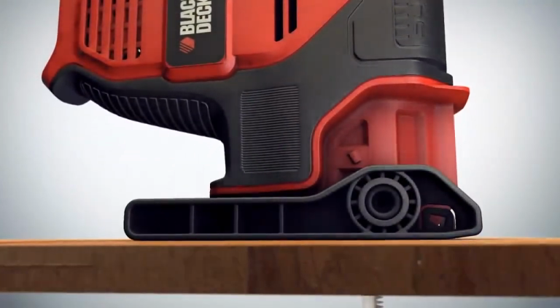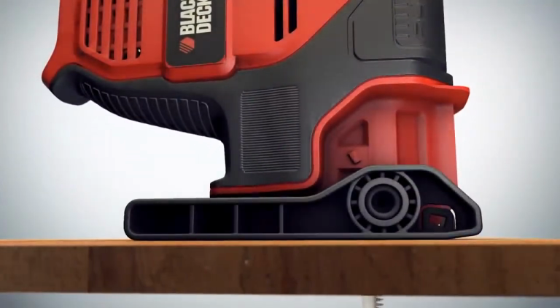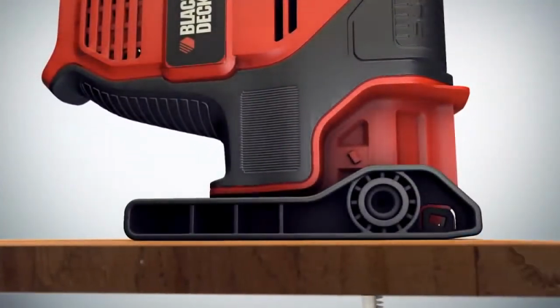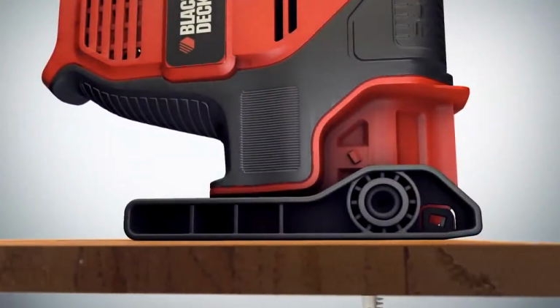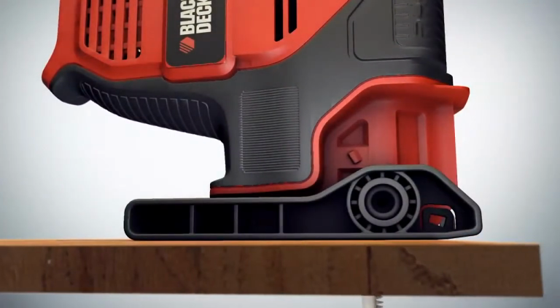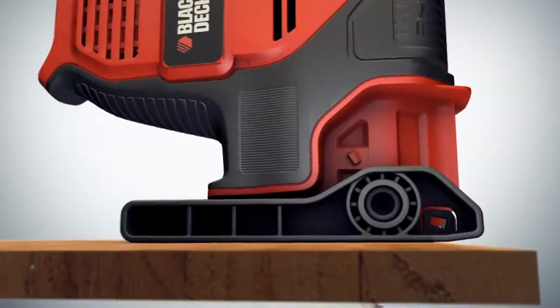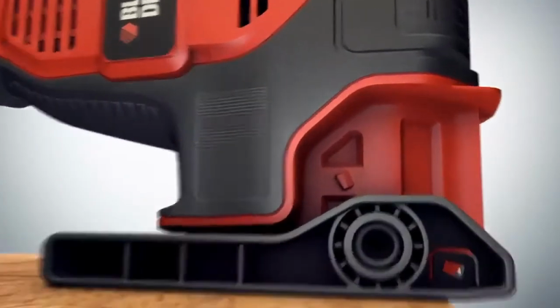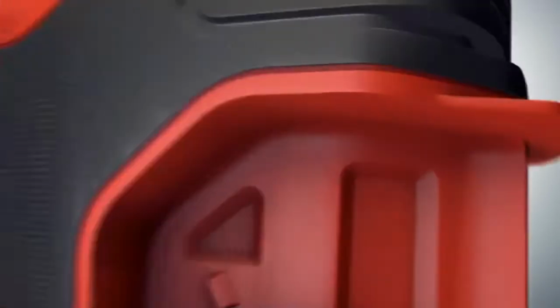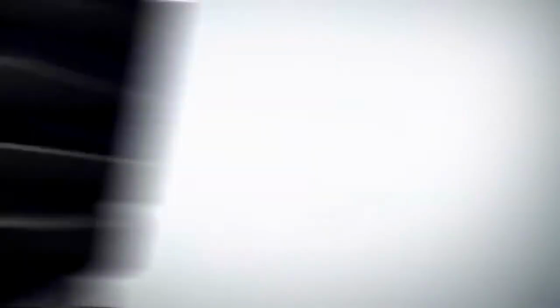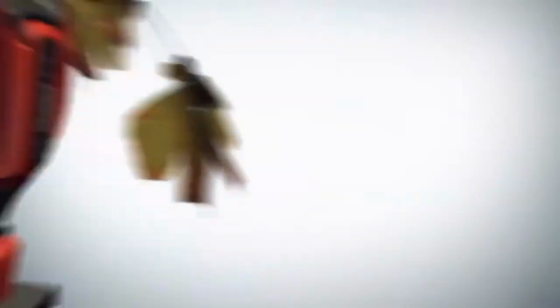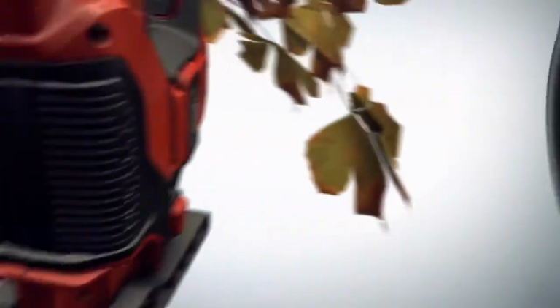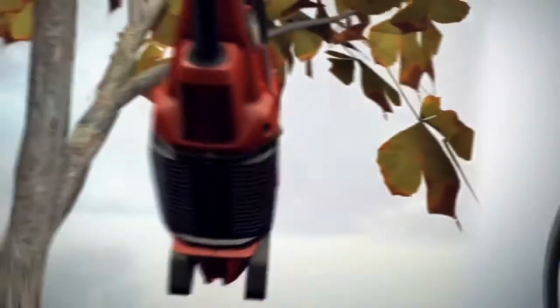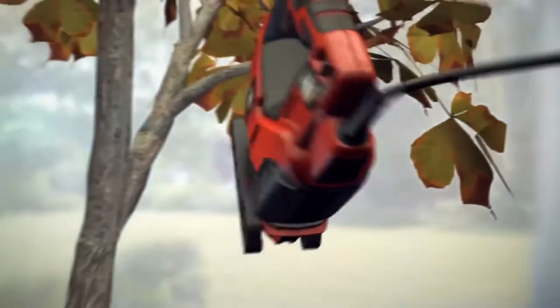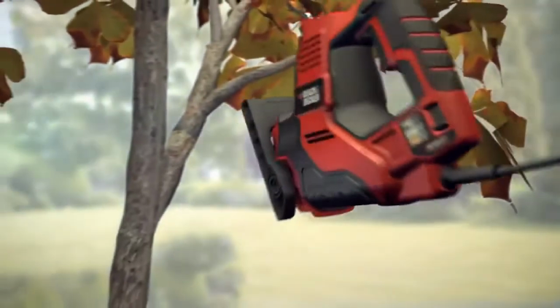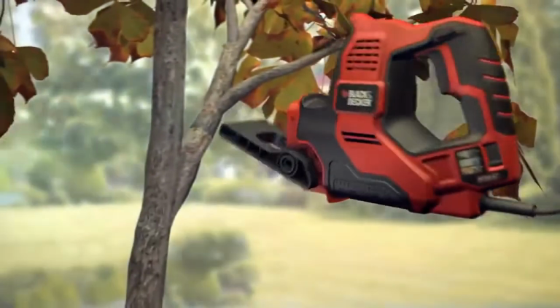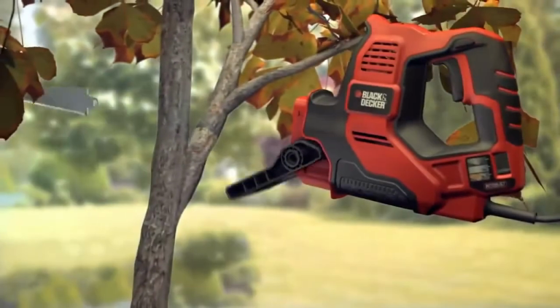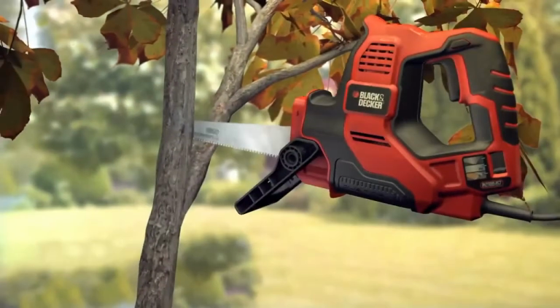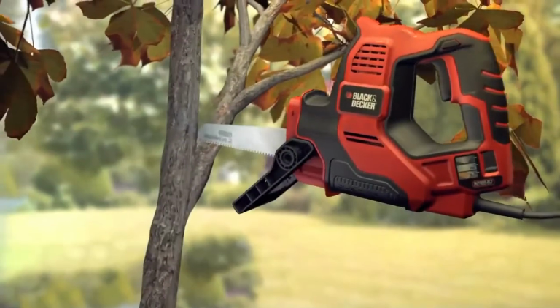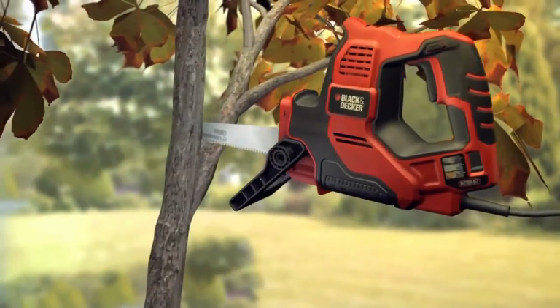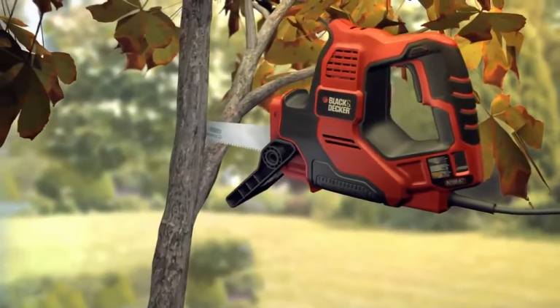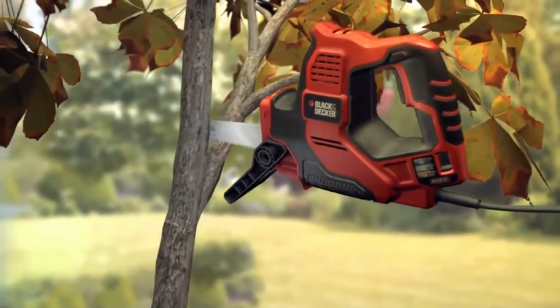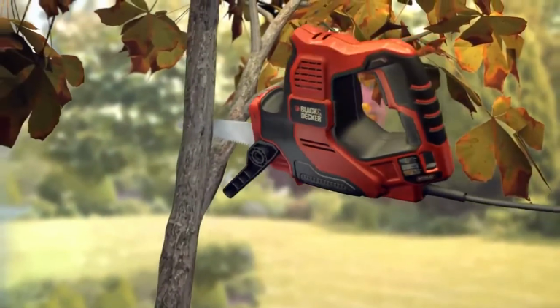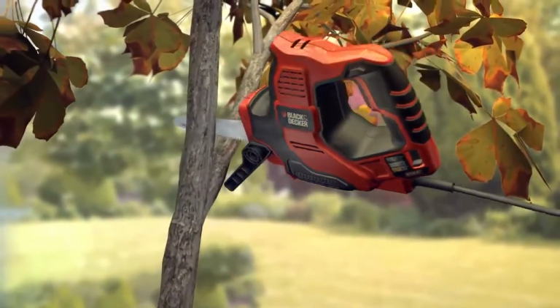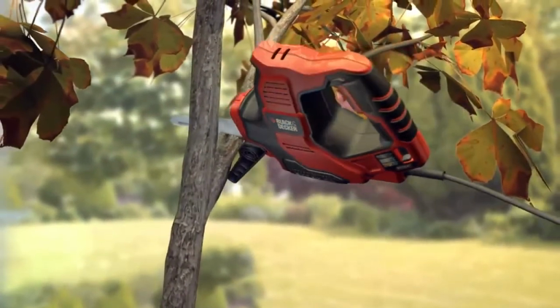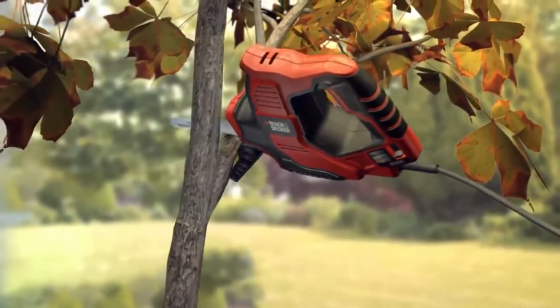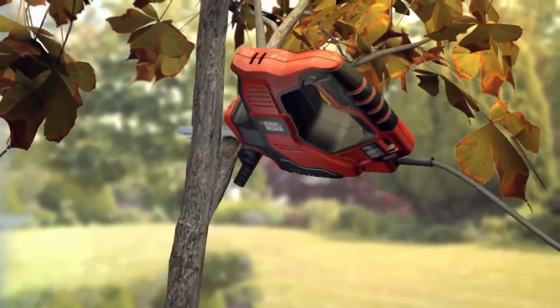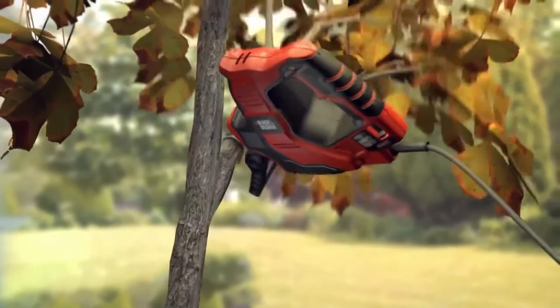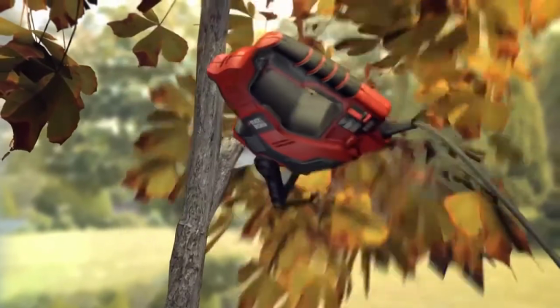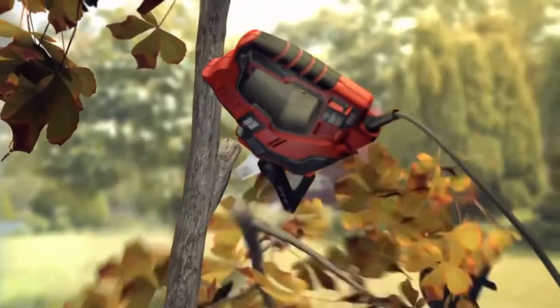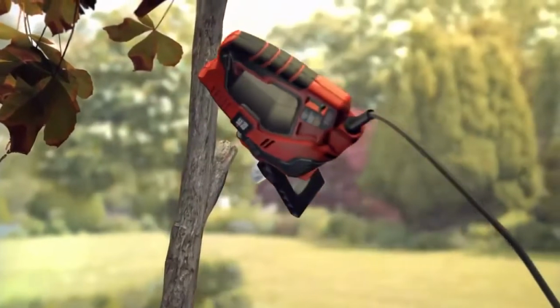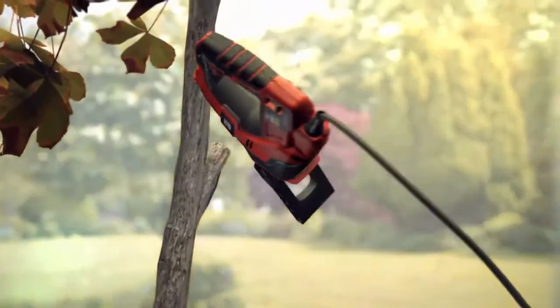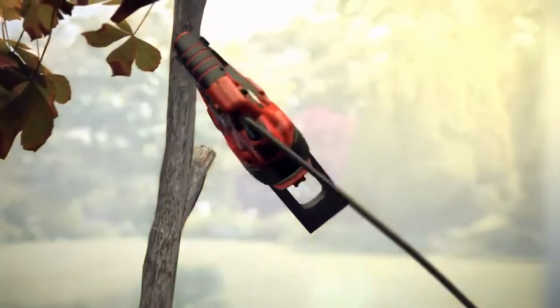It's equally at home in the garden as a pruner, whether cutting back or tidying, and the patented Brach Steady shoe ensures a safe result every time.